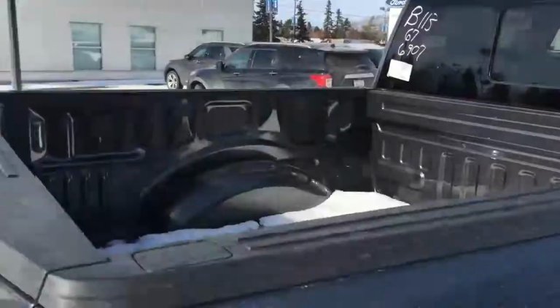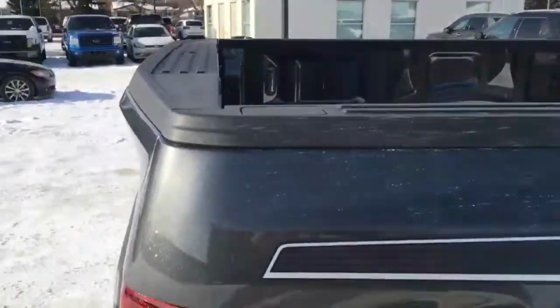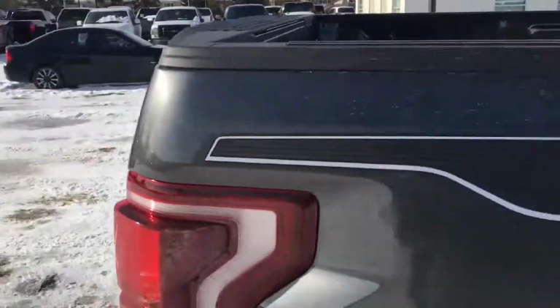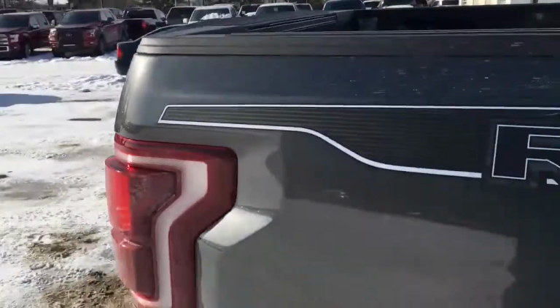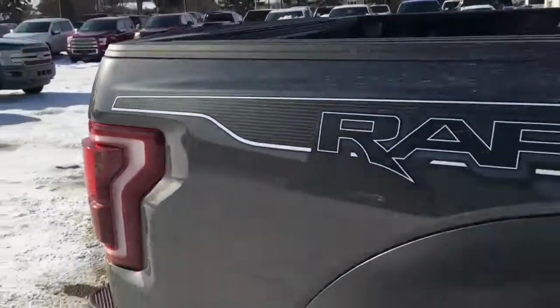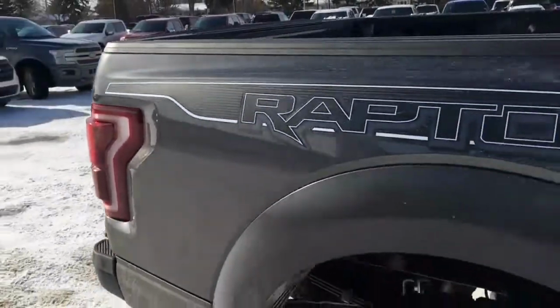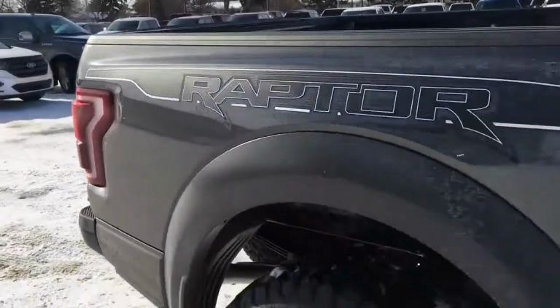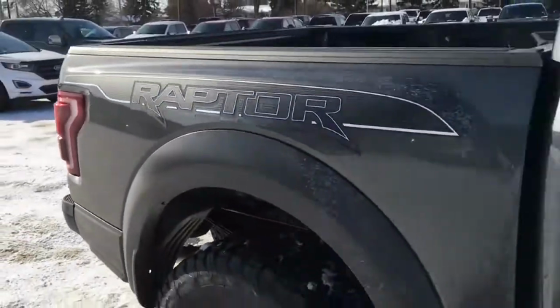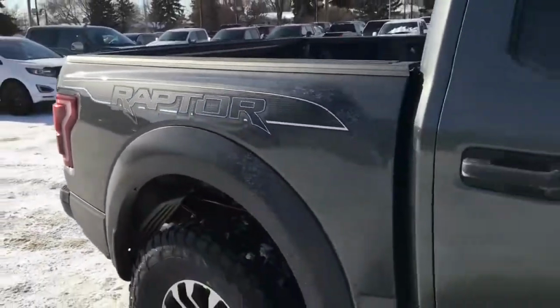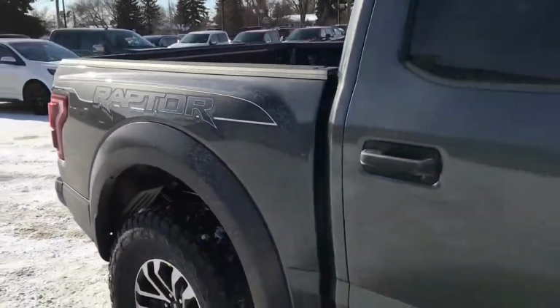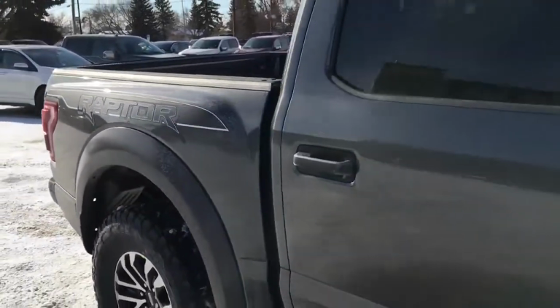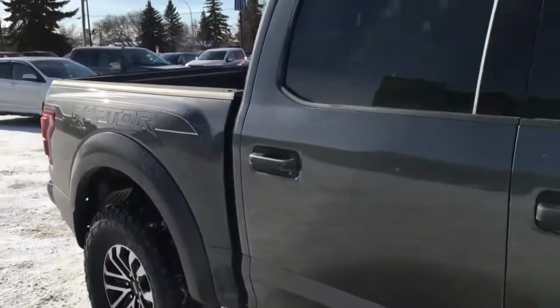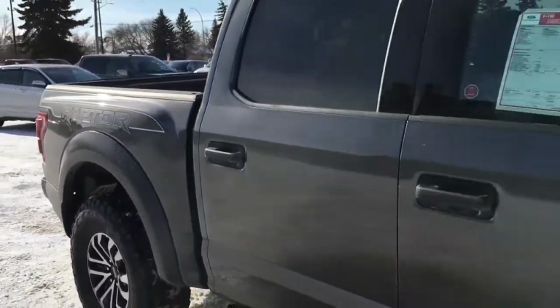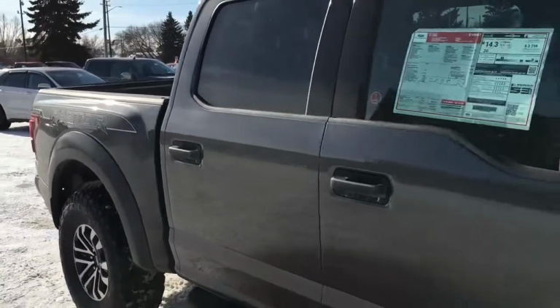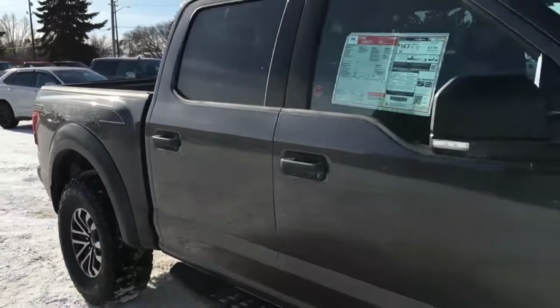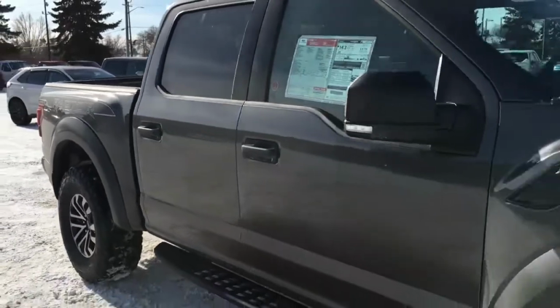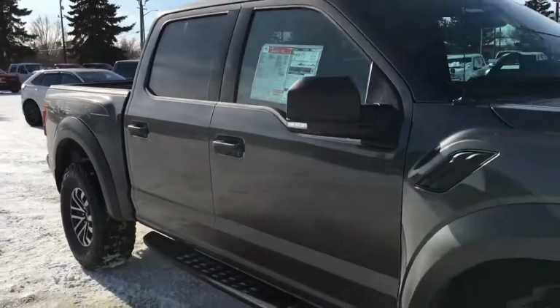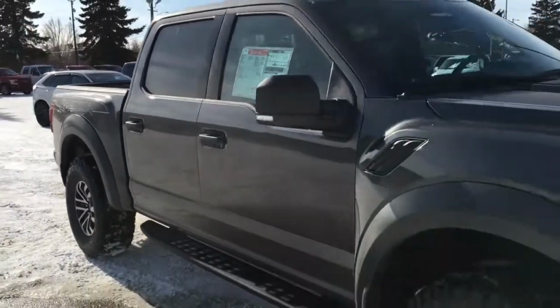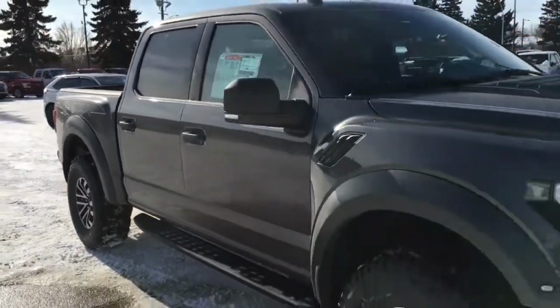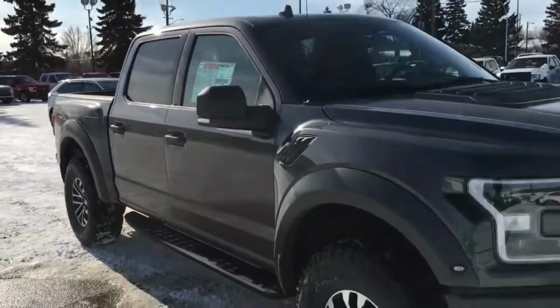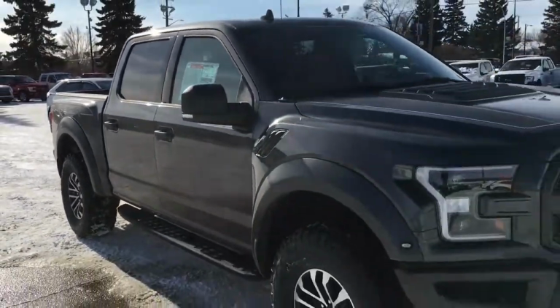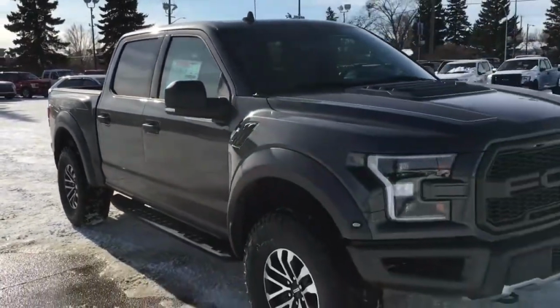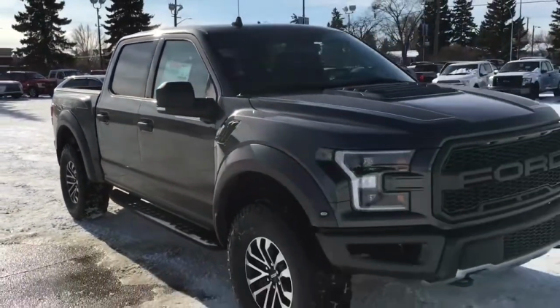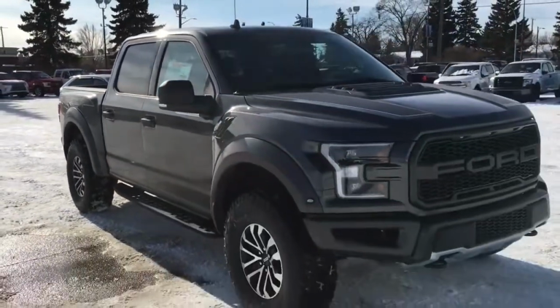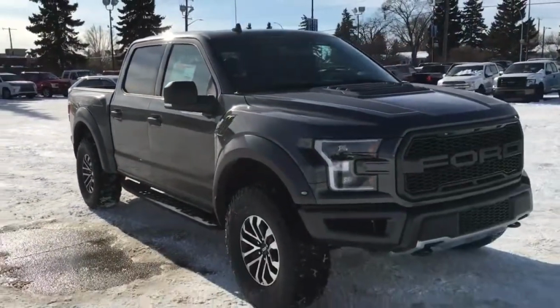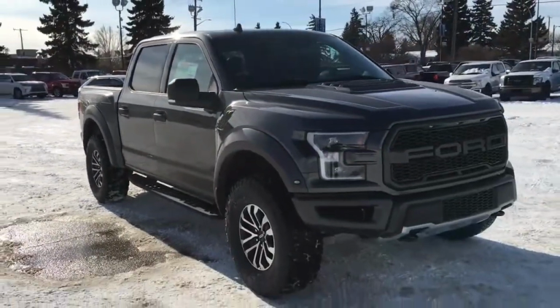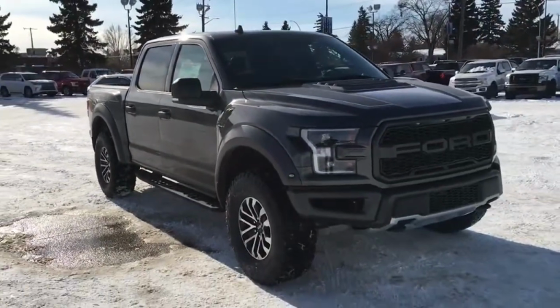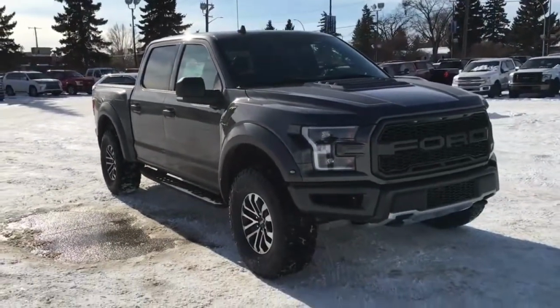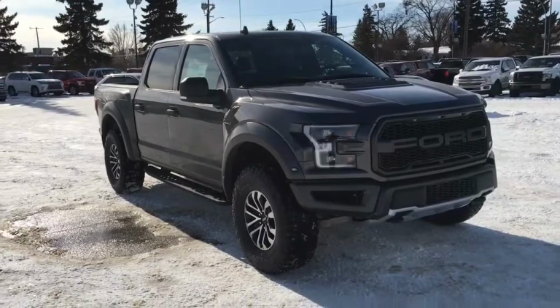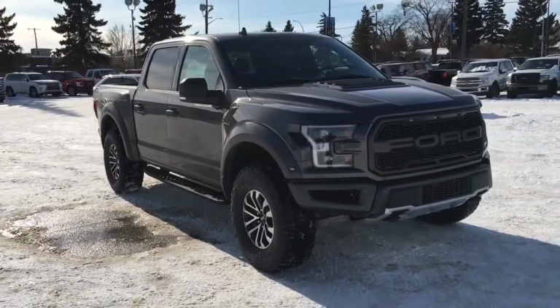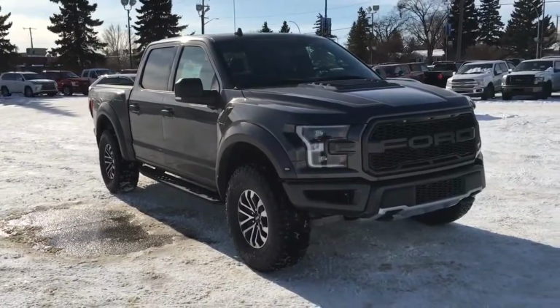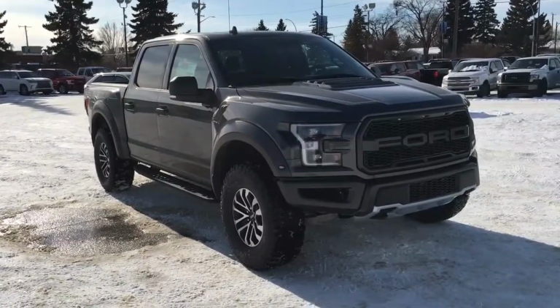And that's it for your Freedom Ford Super Quick Tour of this 2020 Ford F-150 Raptor. If you'd like to take it for a test drive, come on down to Freedom Ford at 7505 75th Street here in Edmonton.